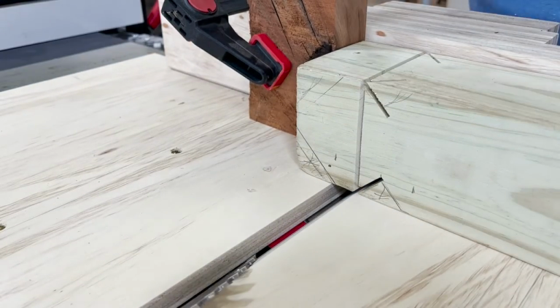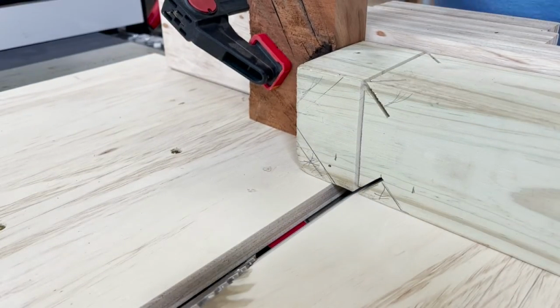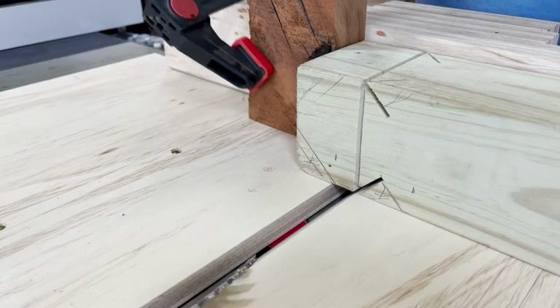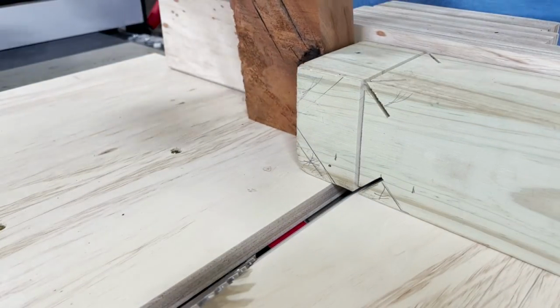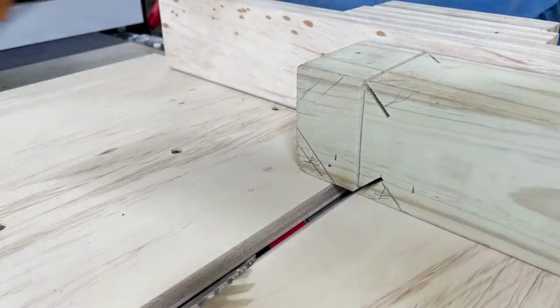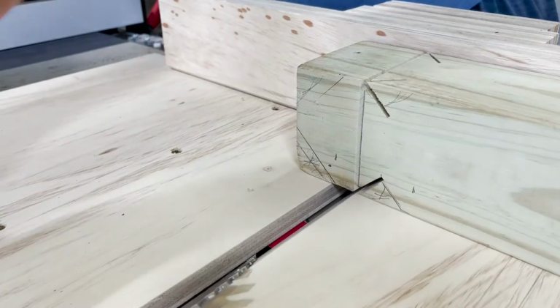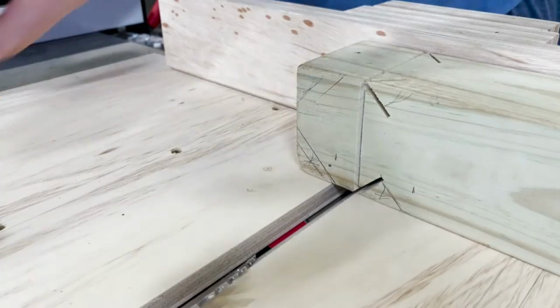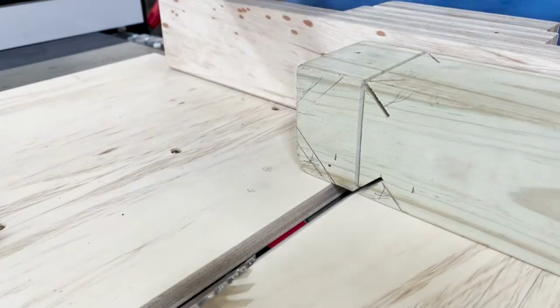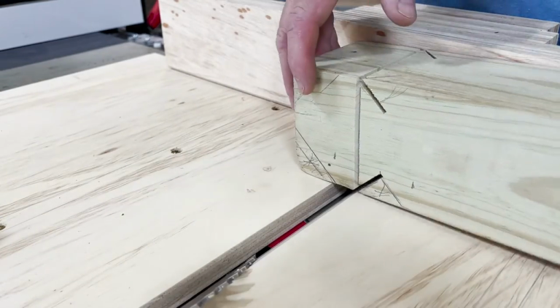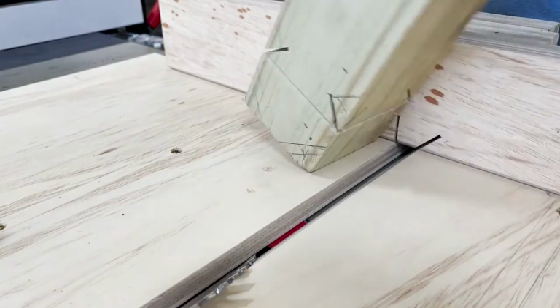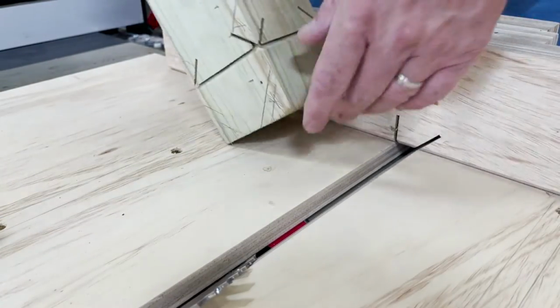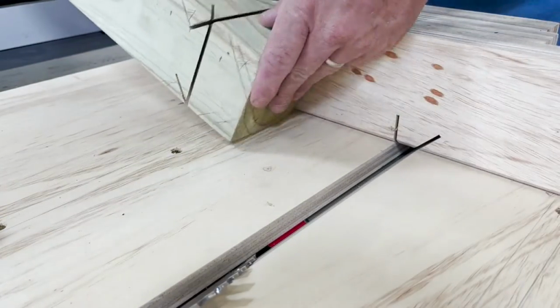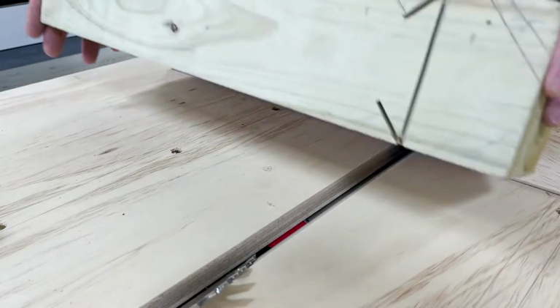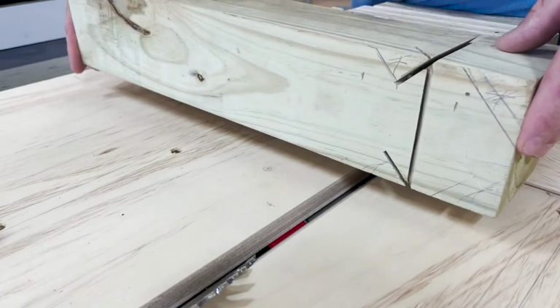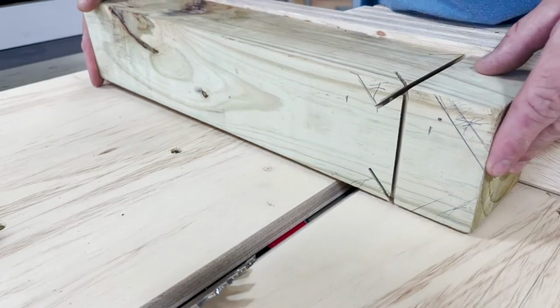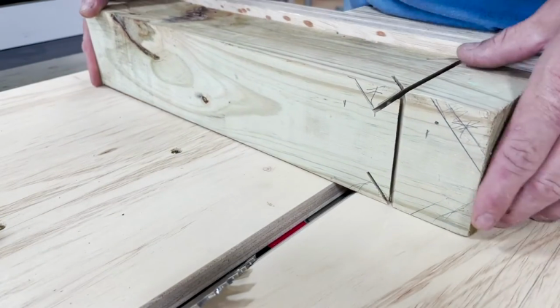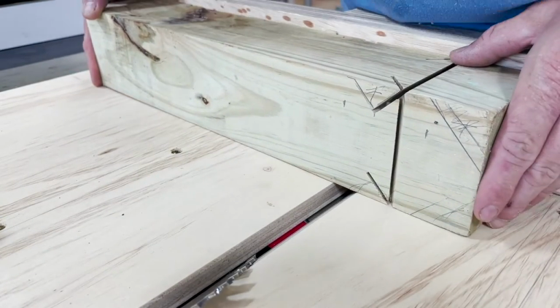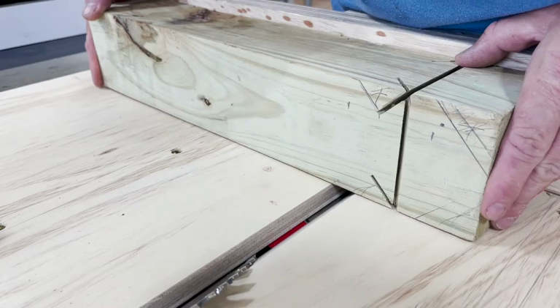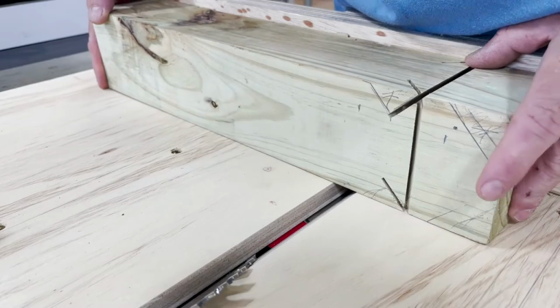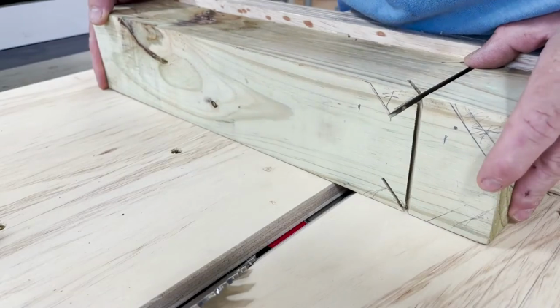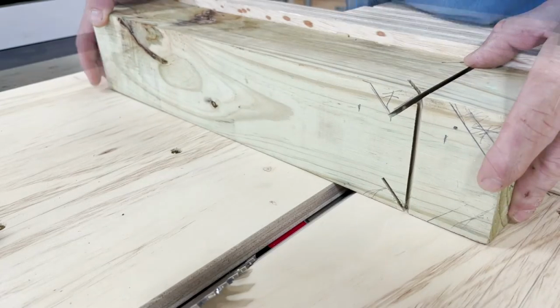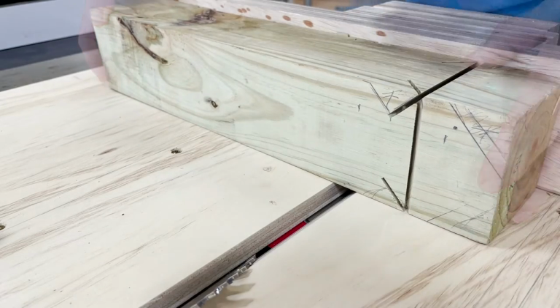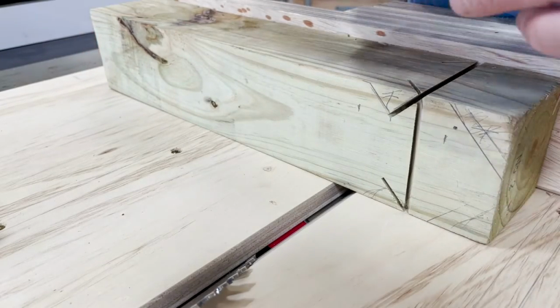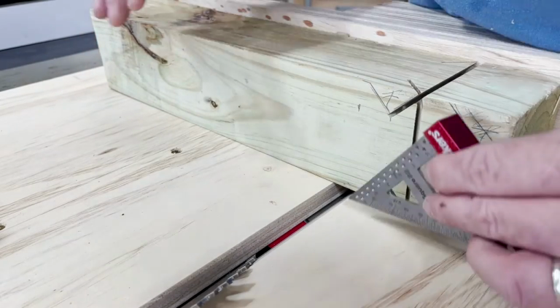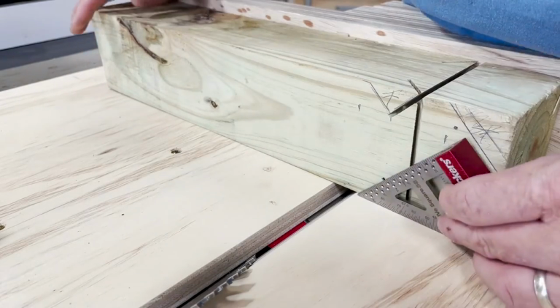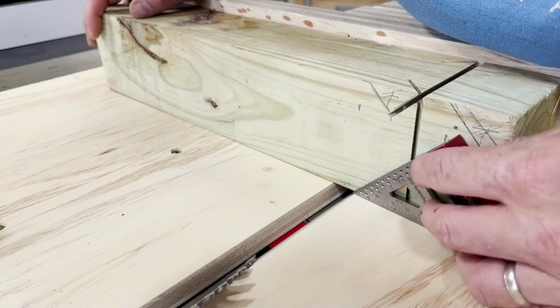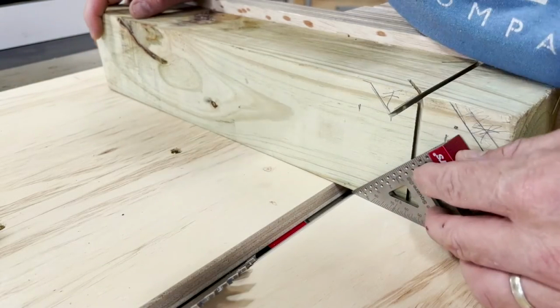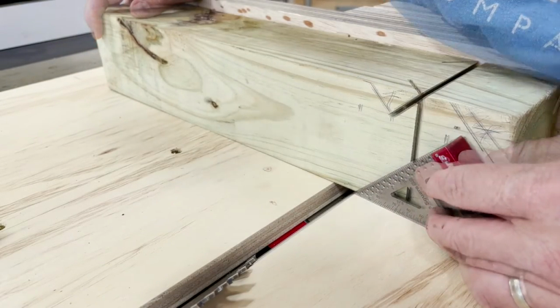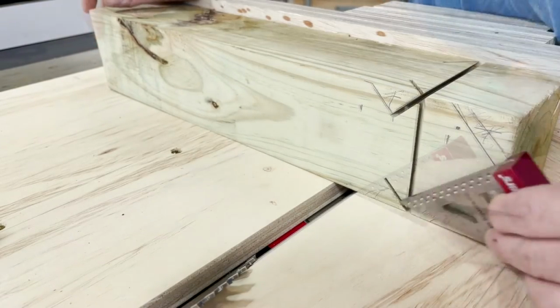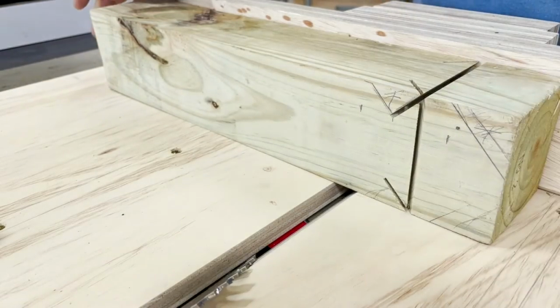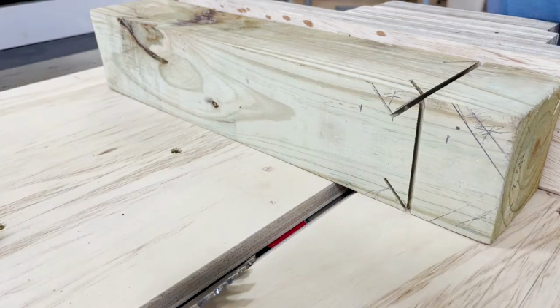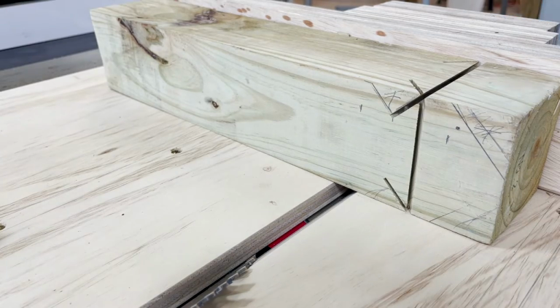With the fourth and final cut complete, it's now time to flip the board over to create the other angle cuts that will intersect with the four cuts we had already made. To ensure proper alignment, I use my delve square just to double check the angle.